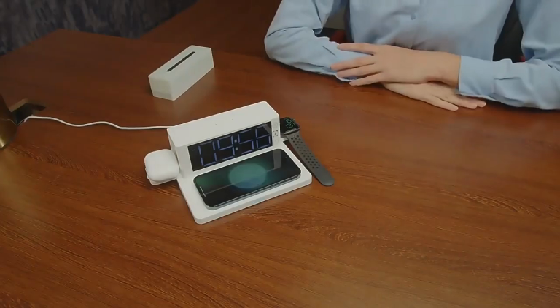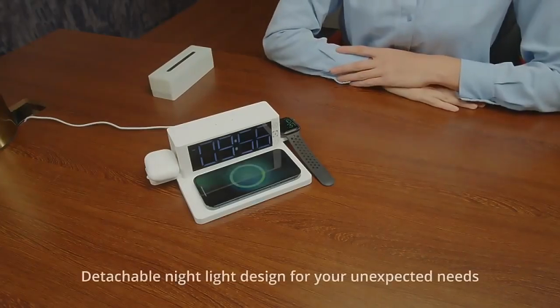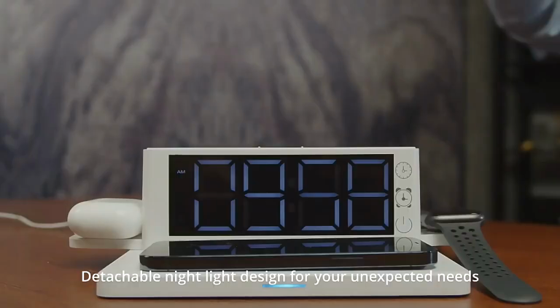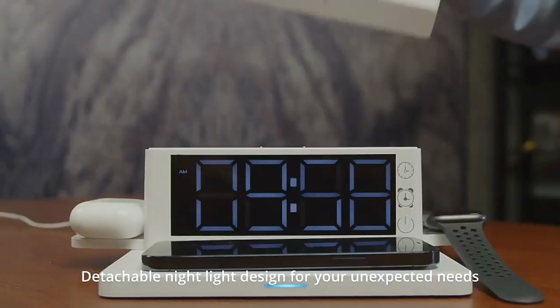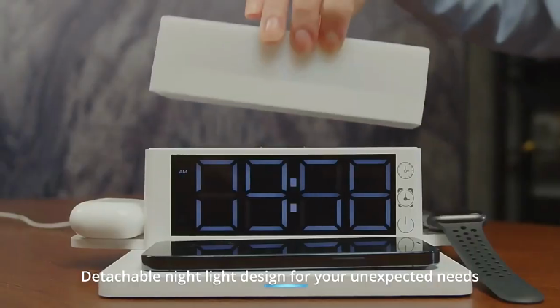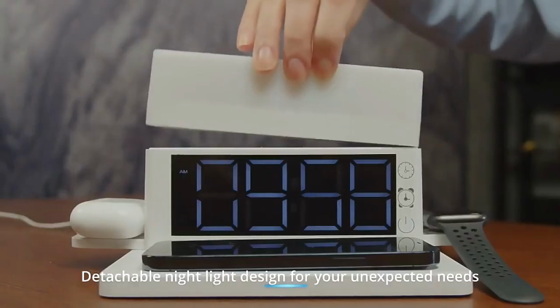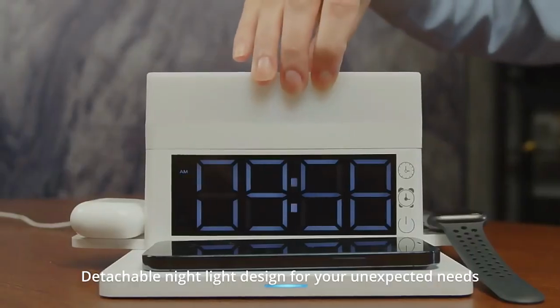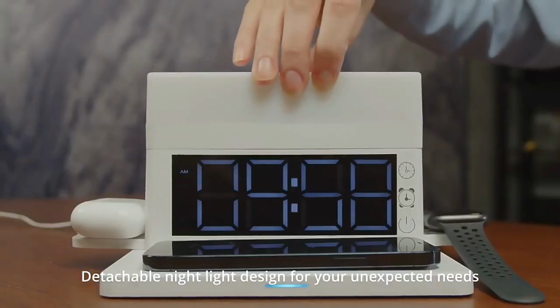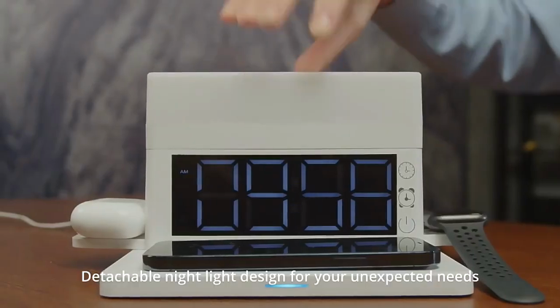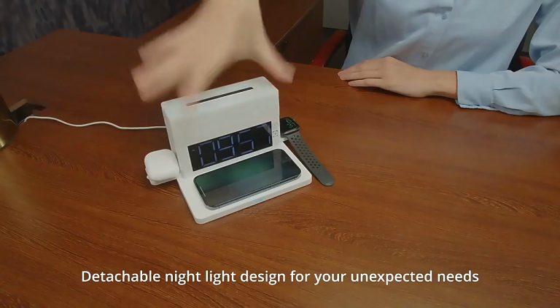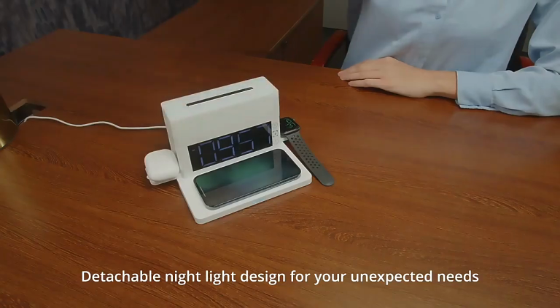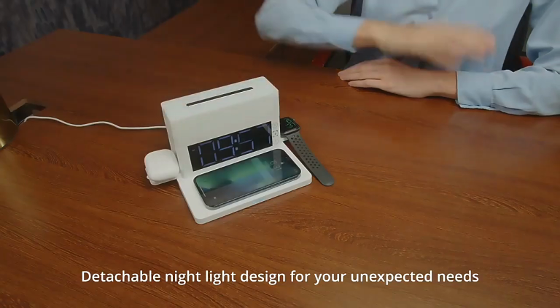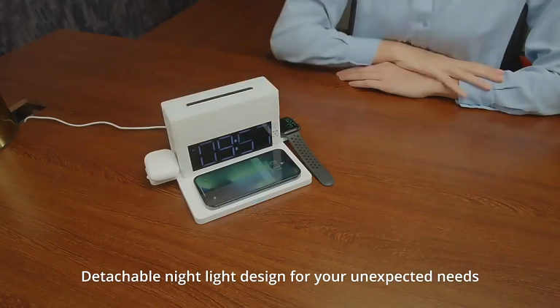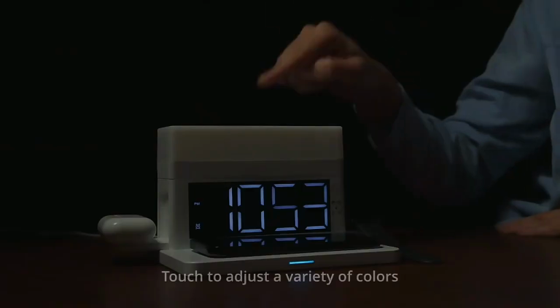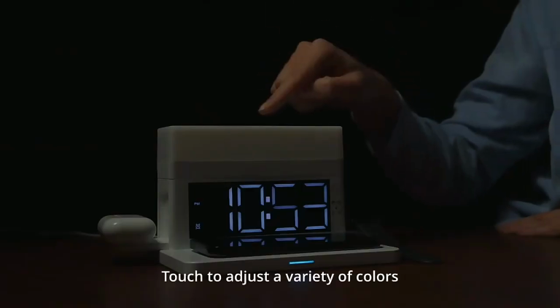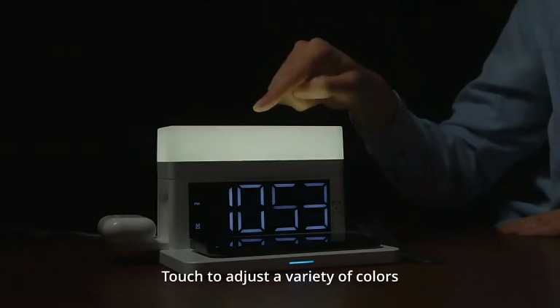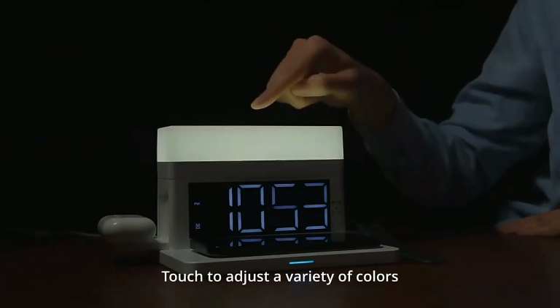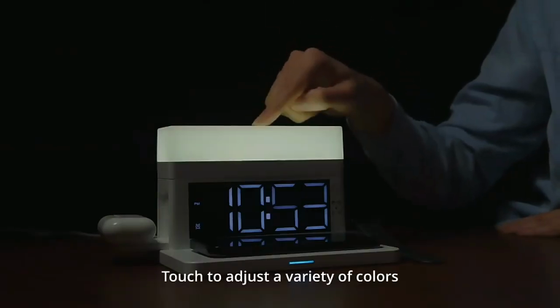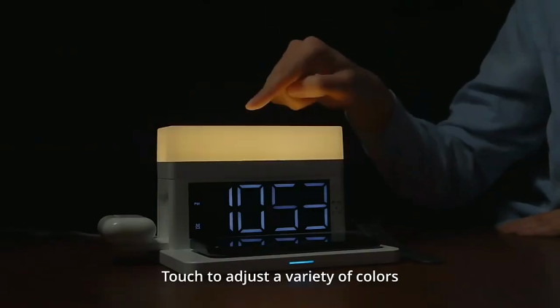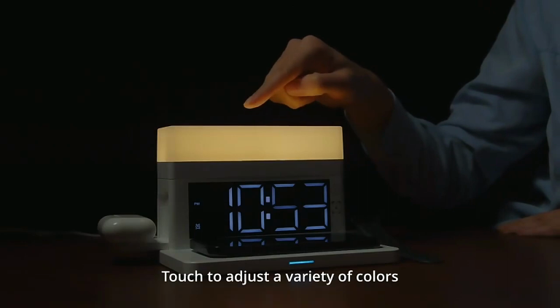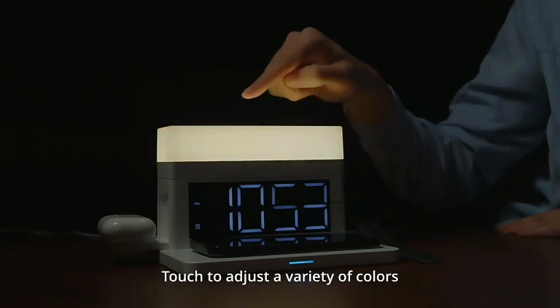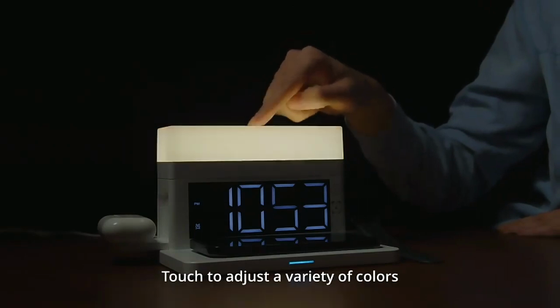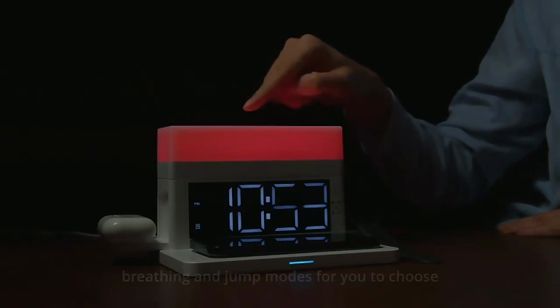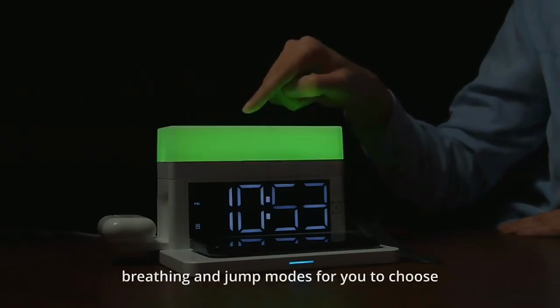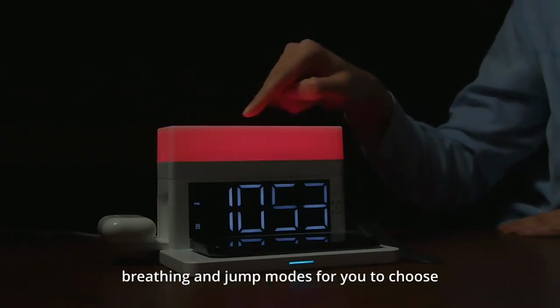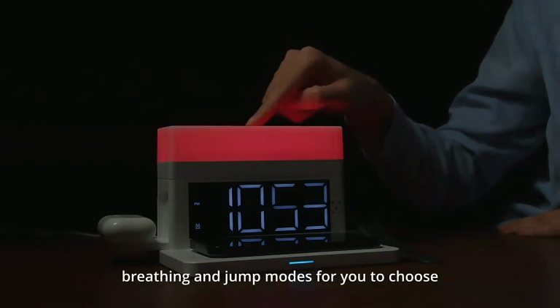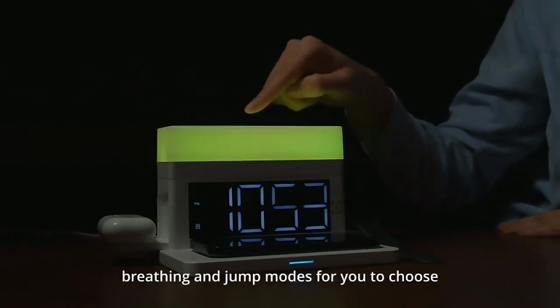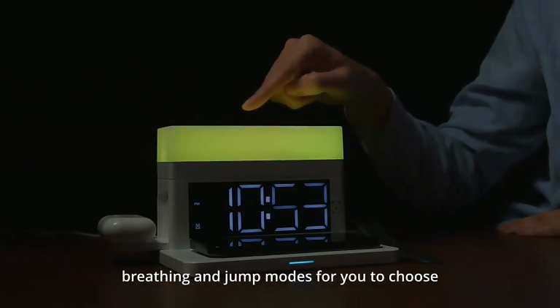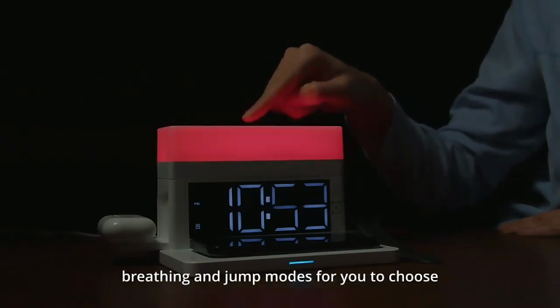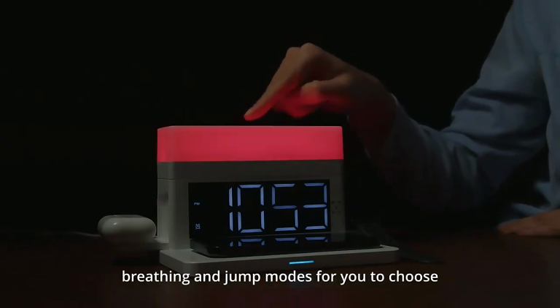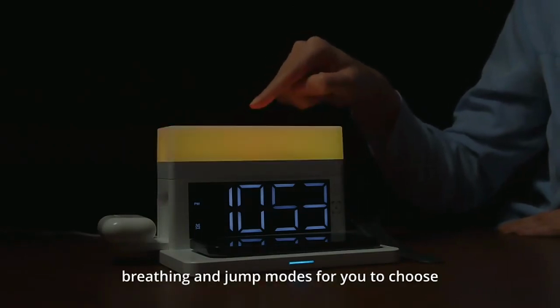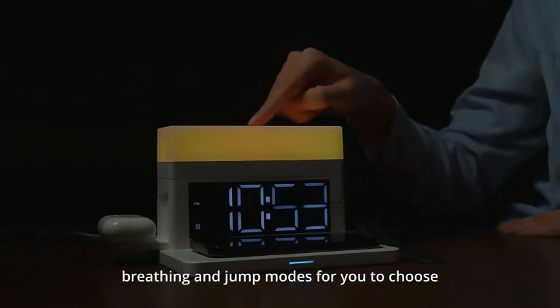Detachable nightlight designed for your unexpected needs. Try to adjust a variety of colors, breathing and jump modes for you to choose.